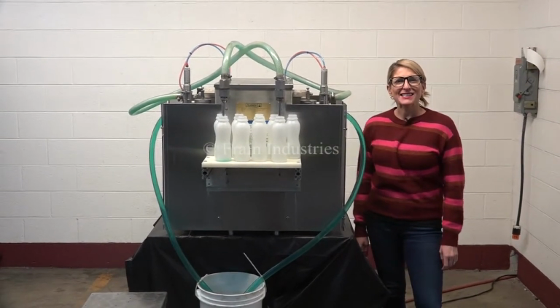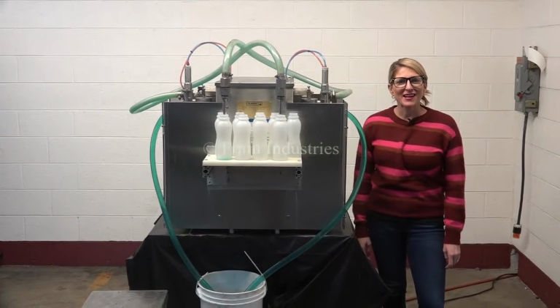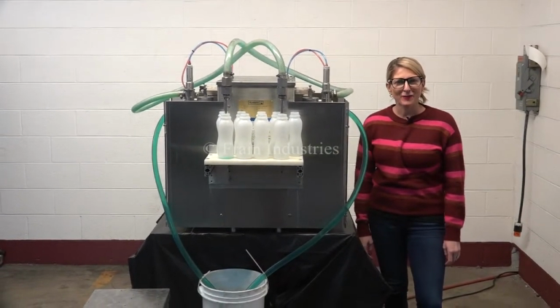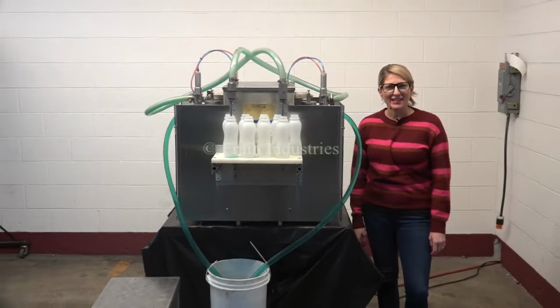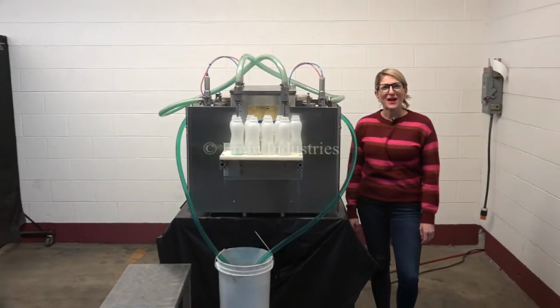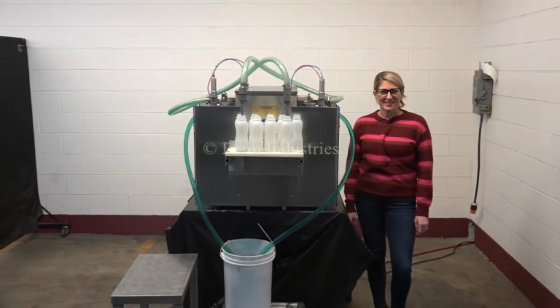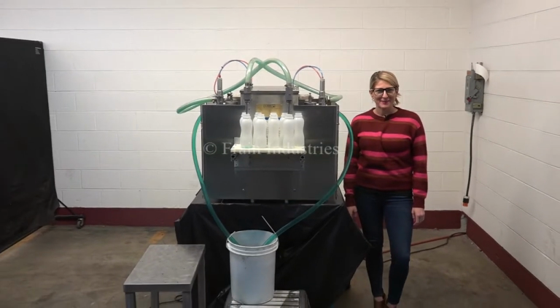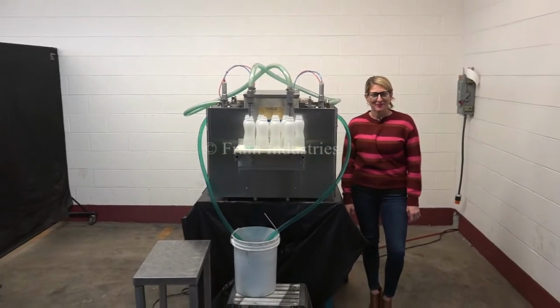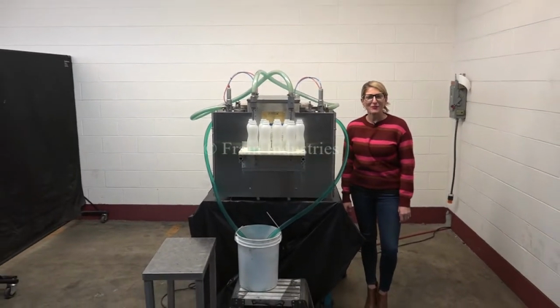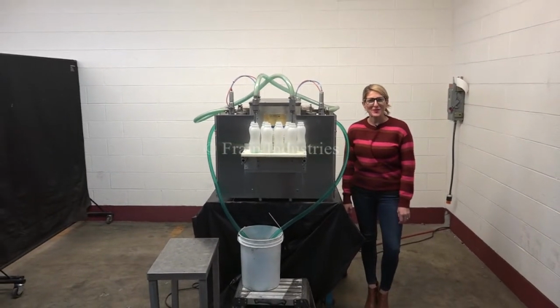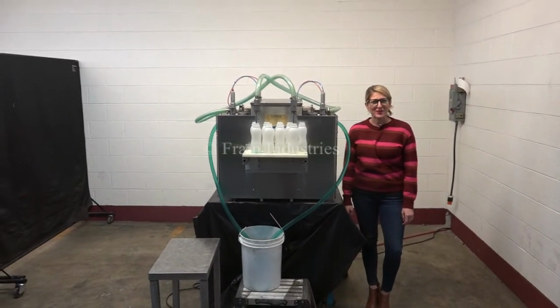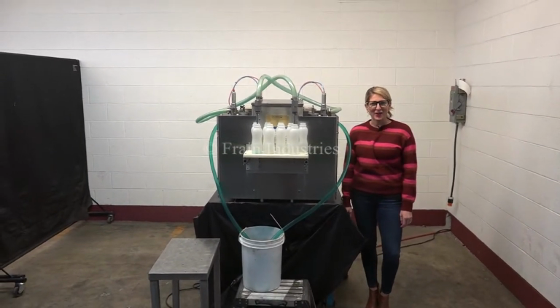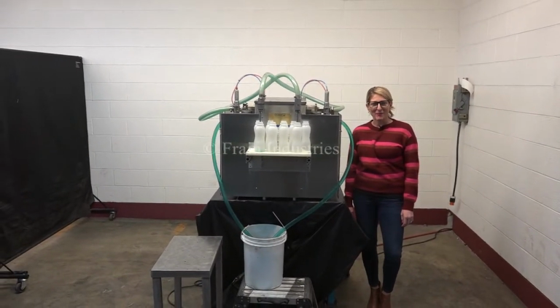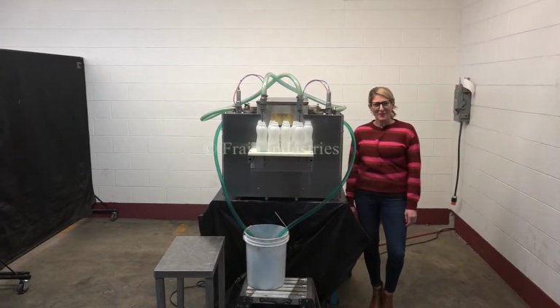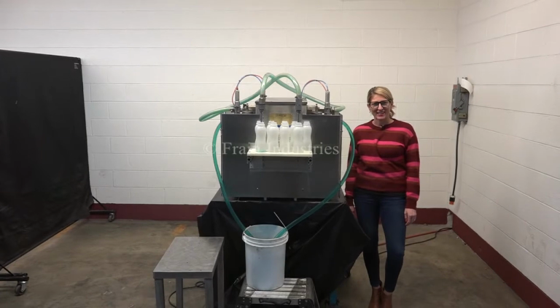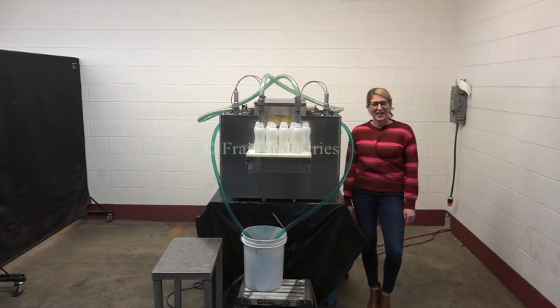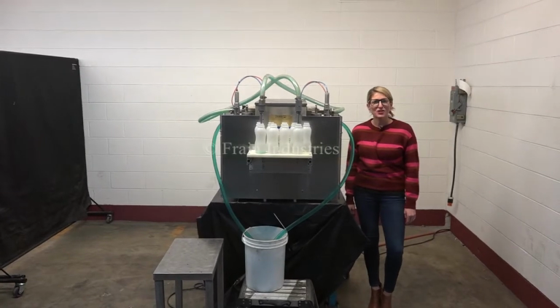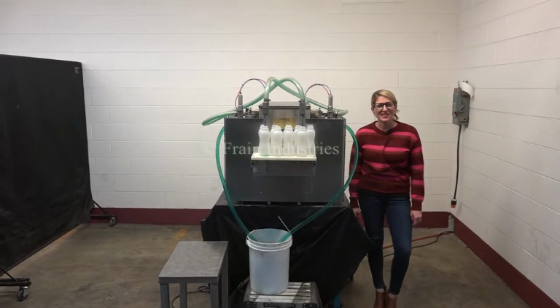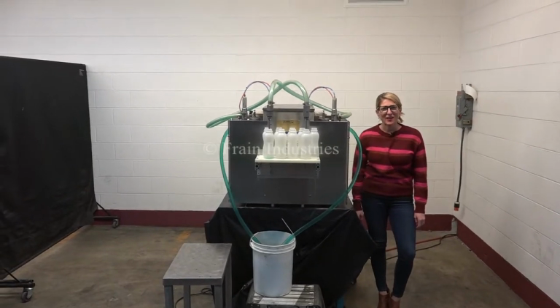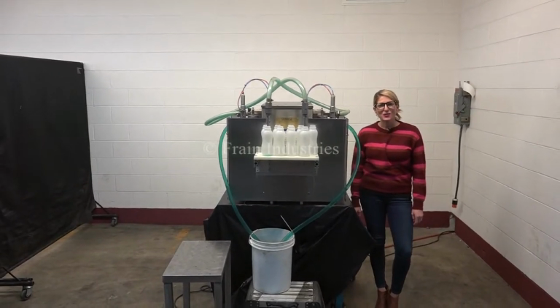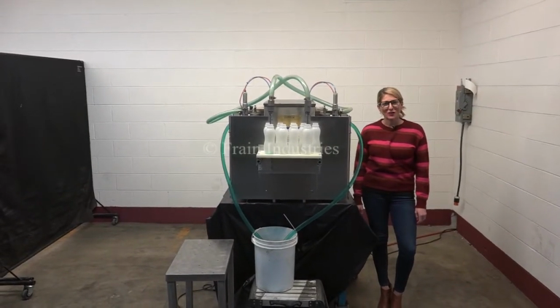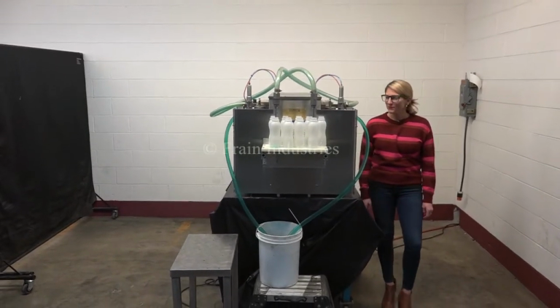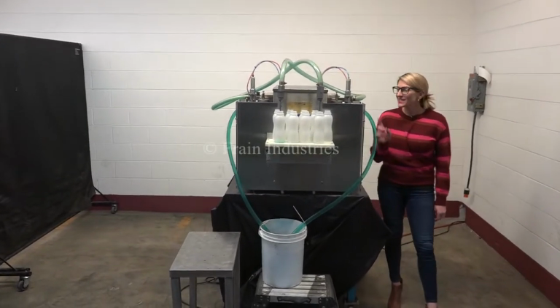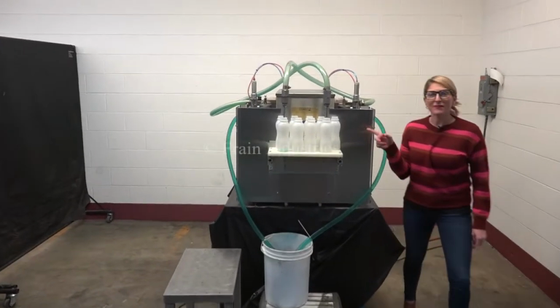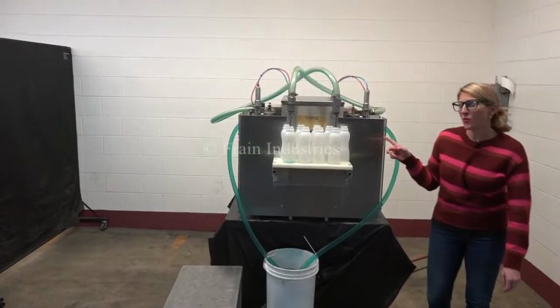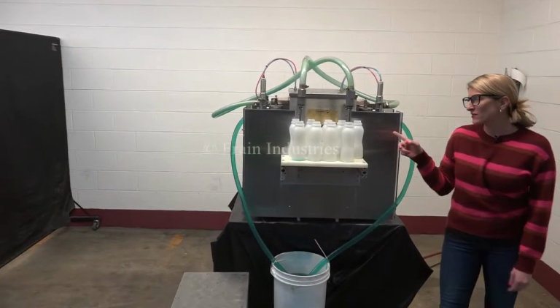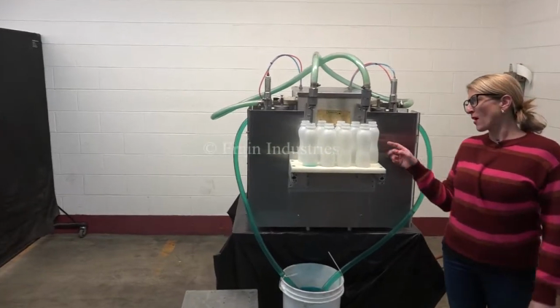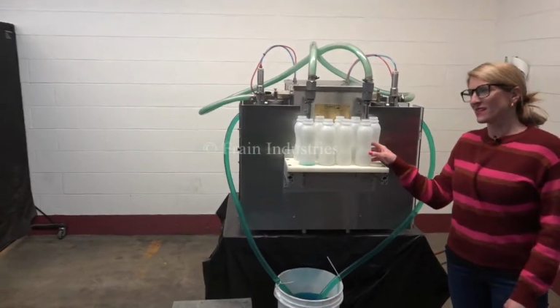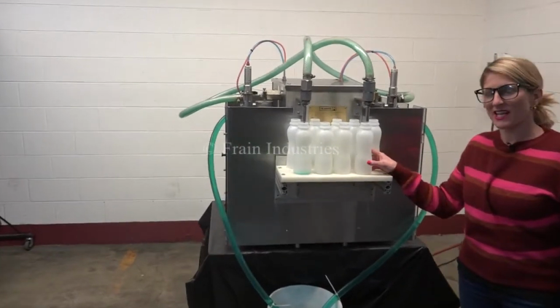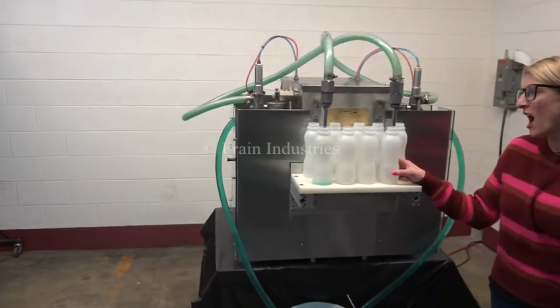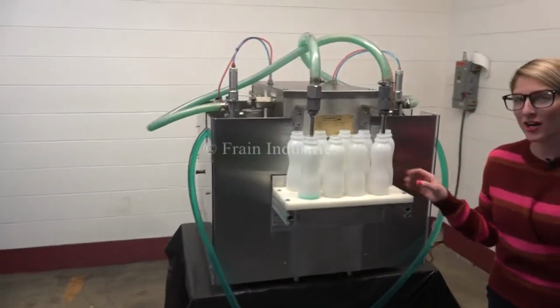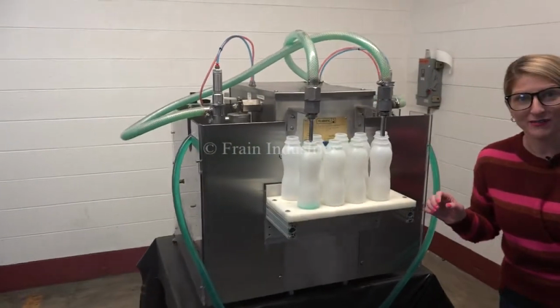Today we're cycling your Fill-O-Matic two-head filling system. We recommend you read the manual in its entirety before powering up the machine. The voltage is currently set to single phase 240 volts. Today we'll be filling 12 ounces of water into this container on an automatic fill.